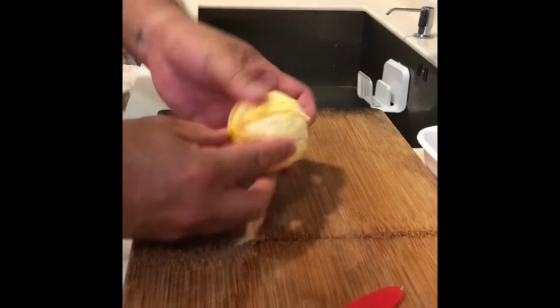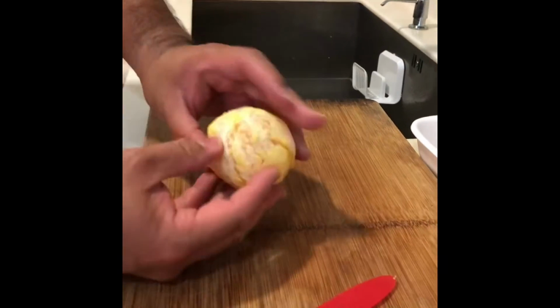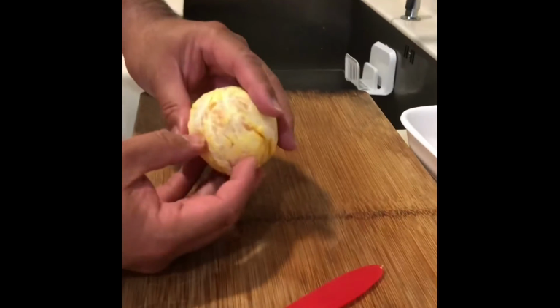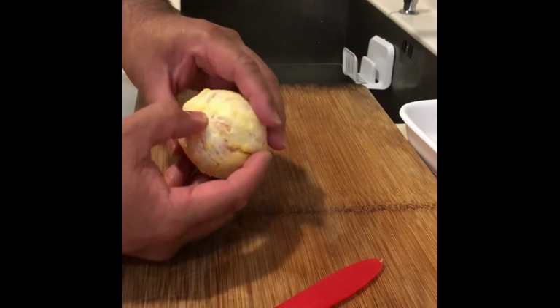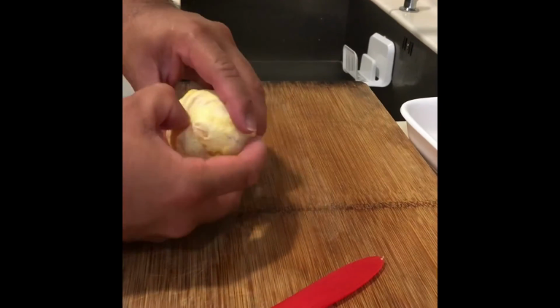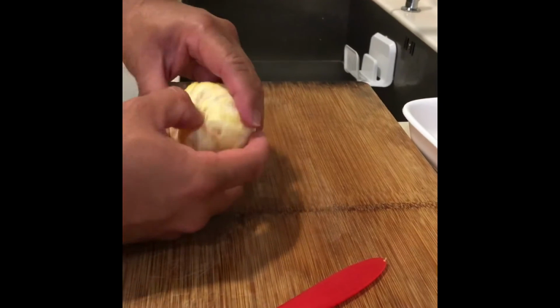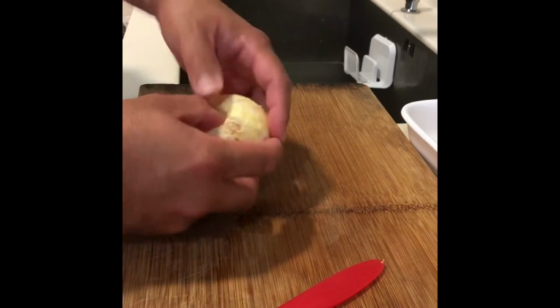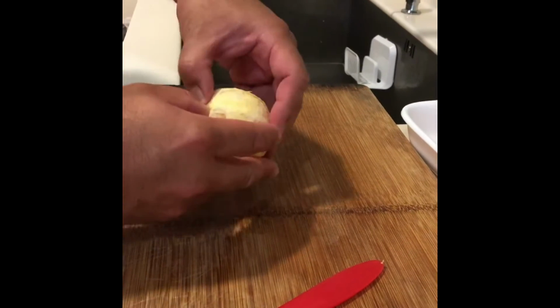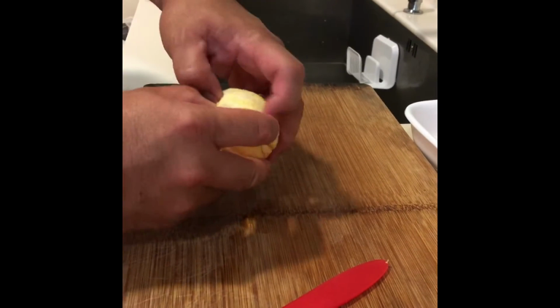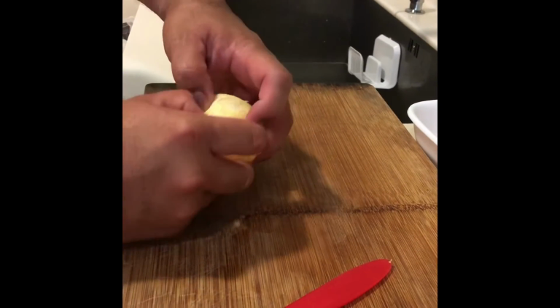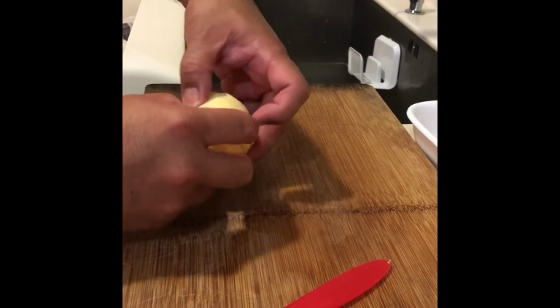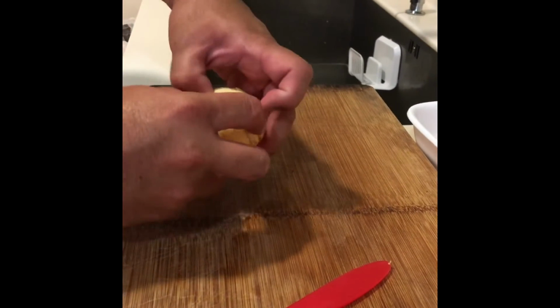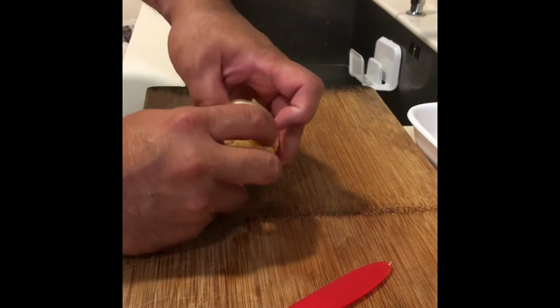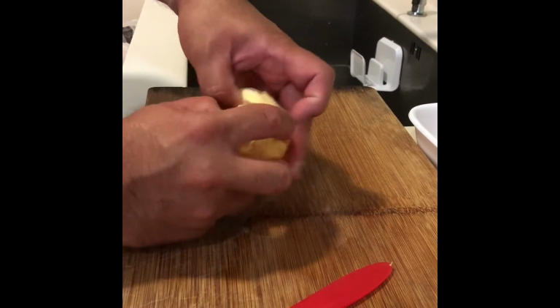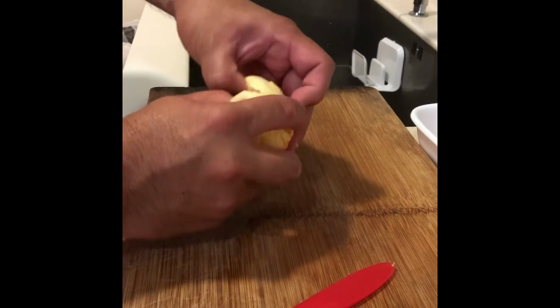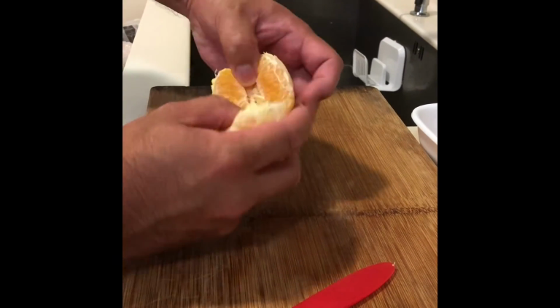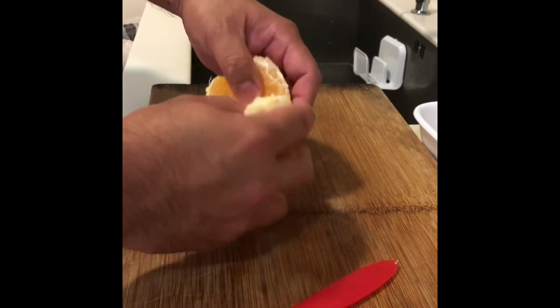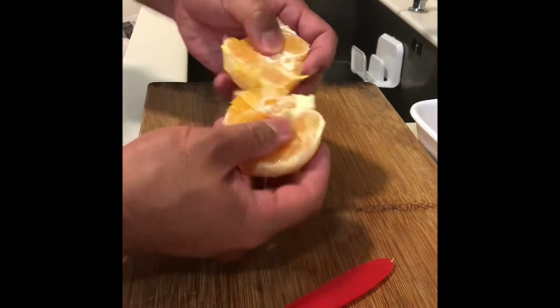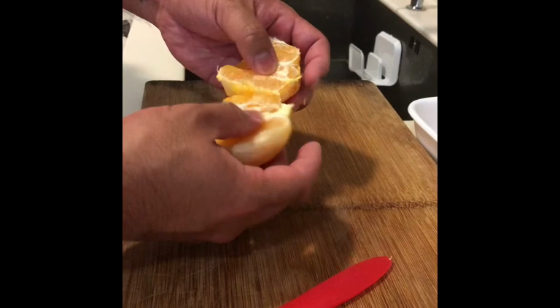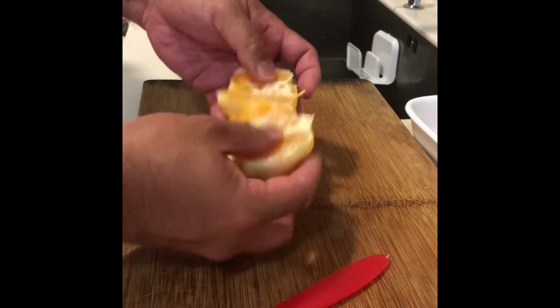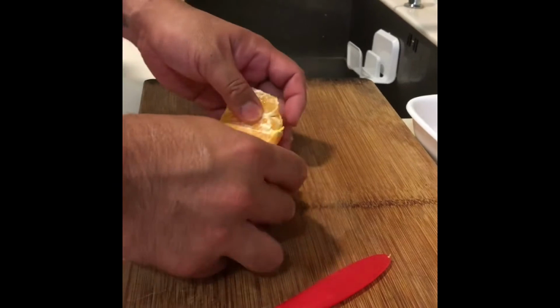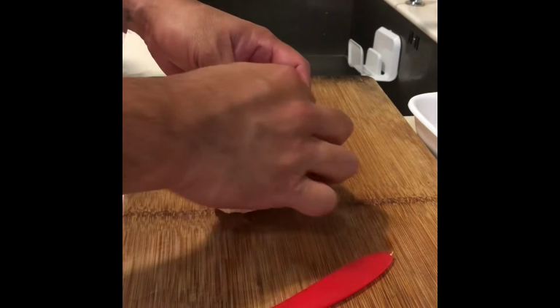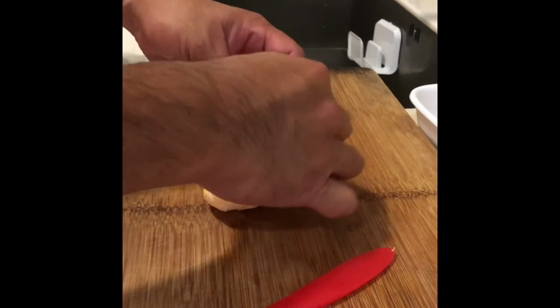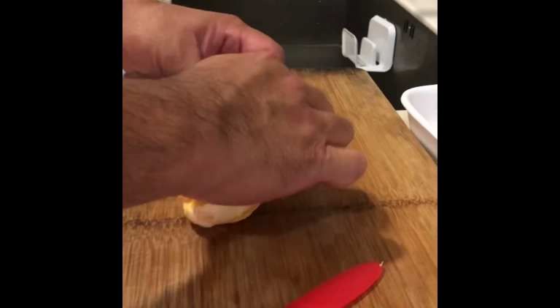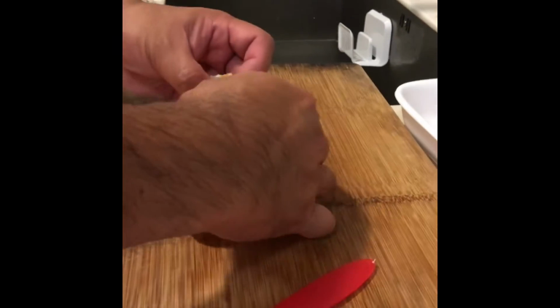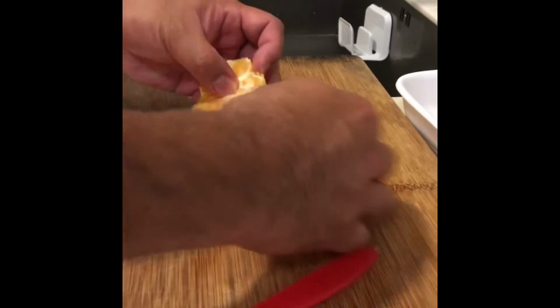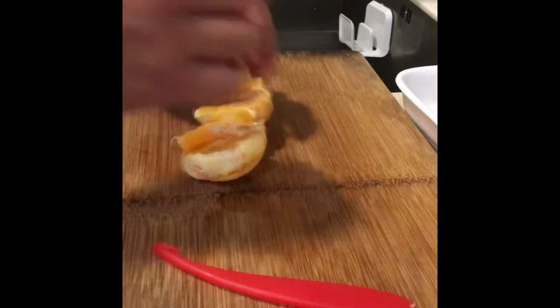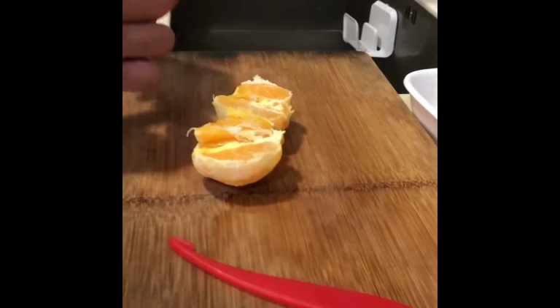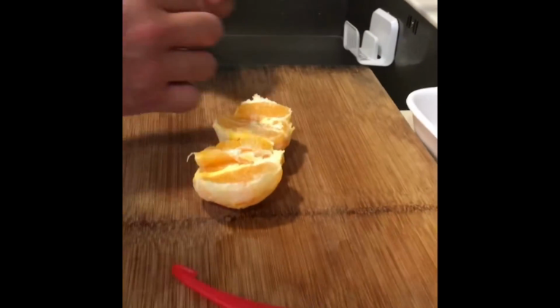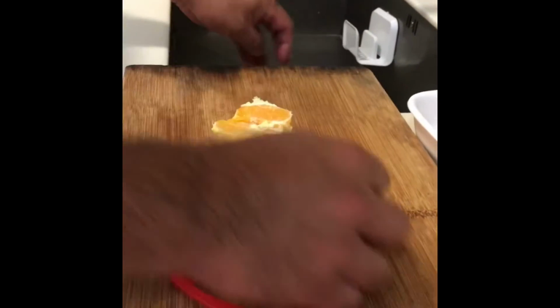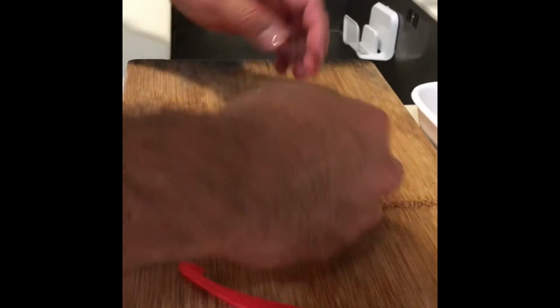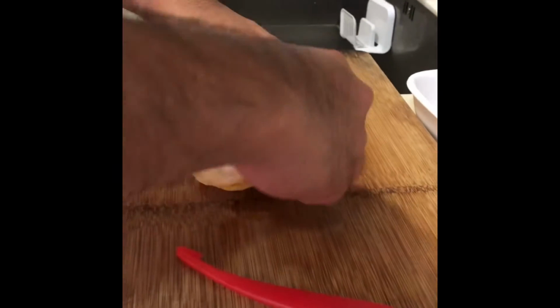Push the bottom here, just press it in, and there you go. Orange — ready to eat.